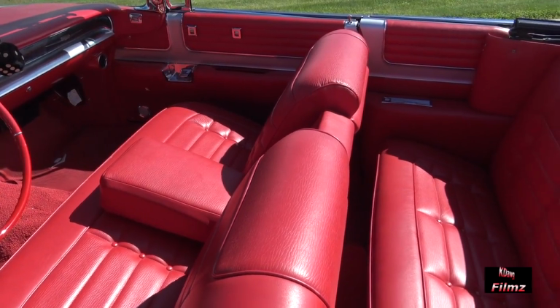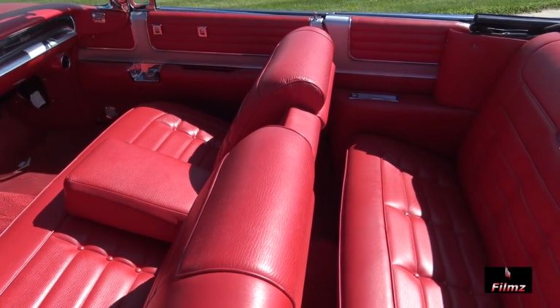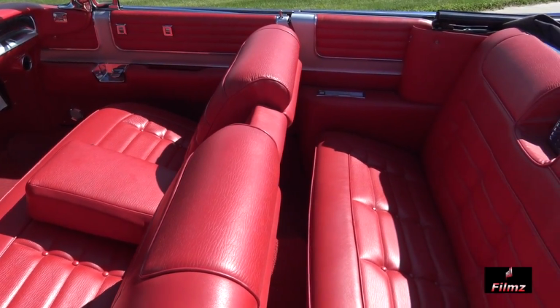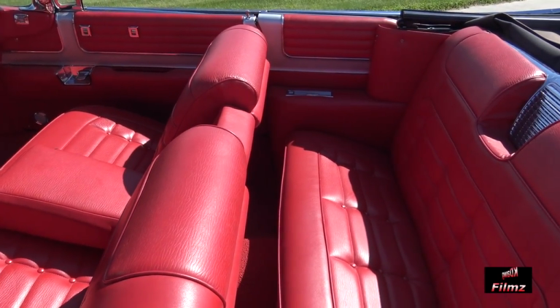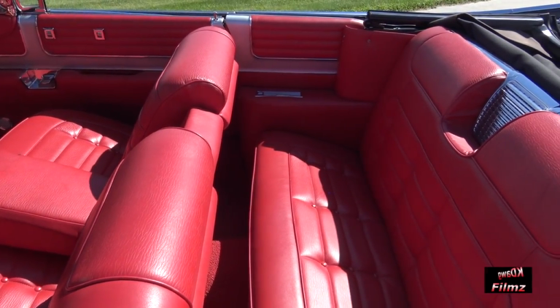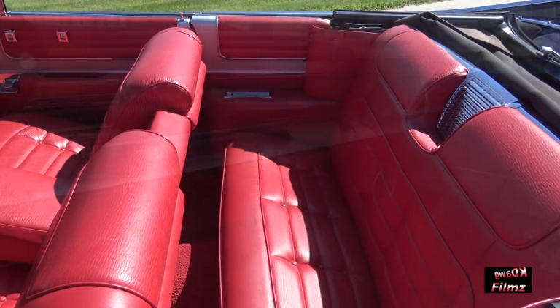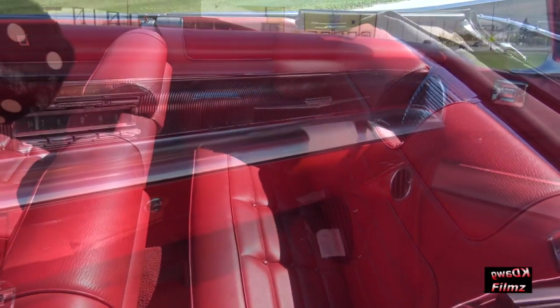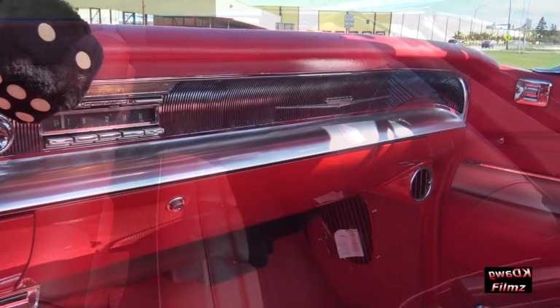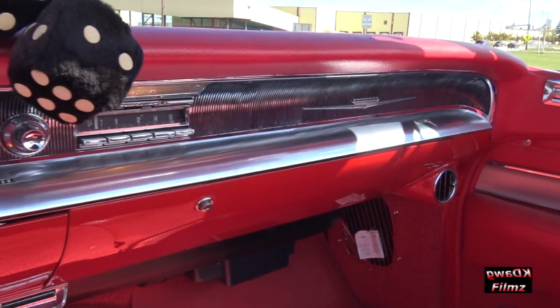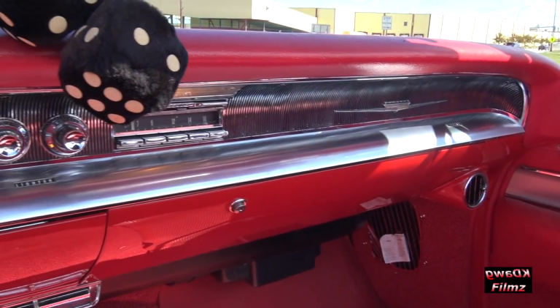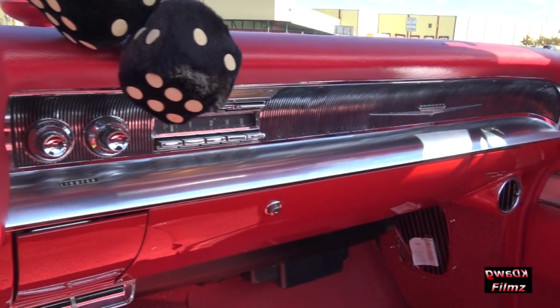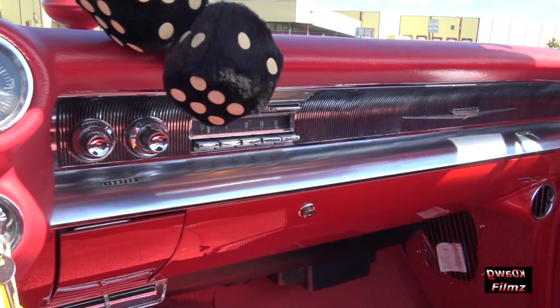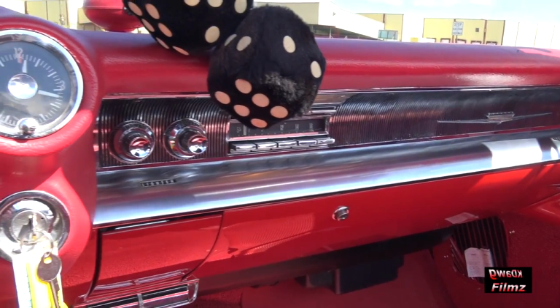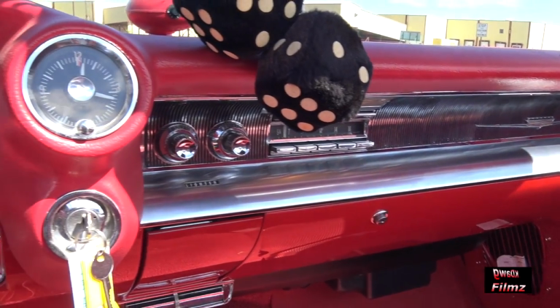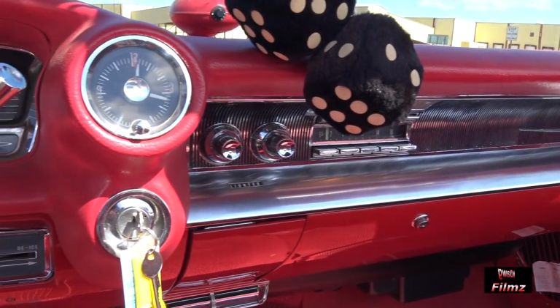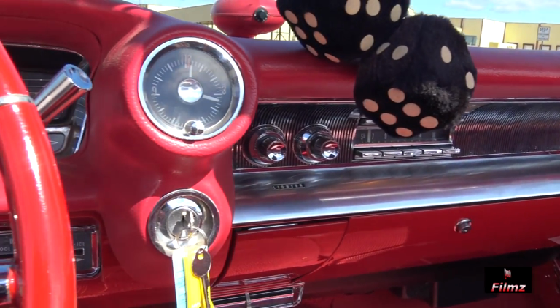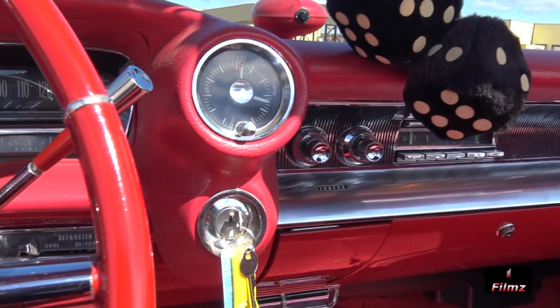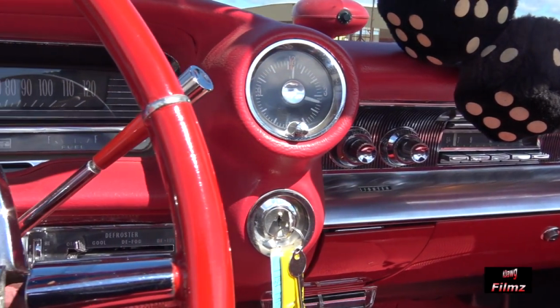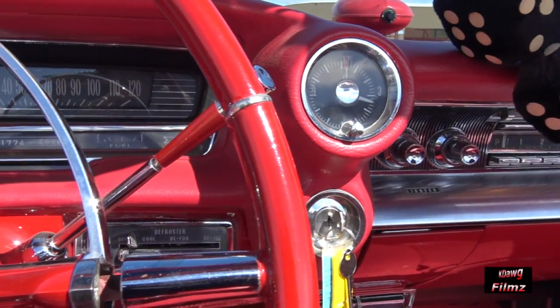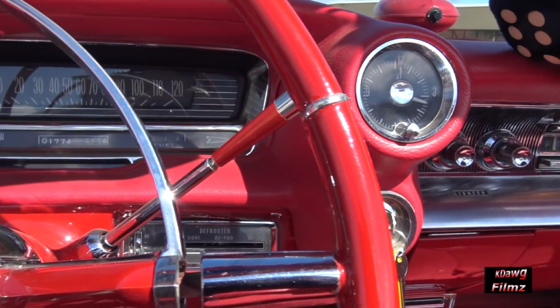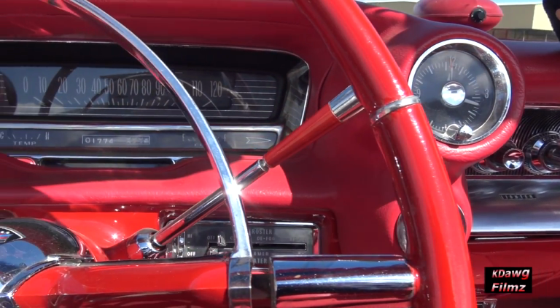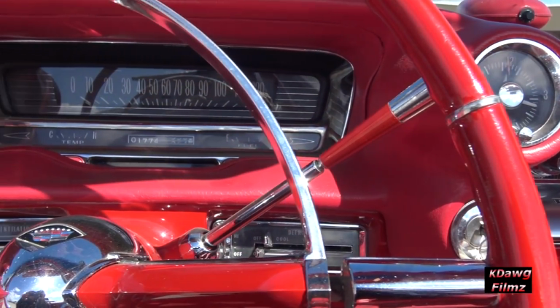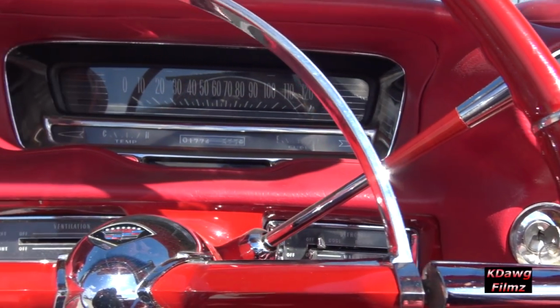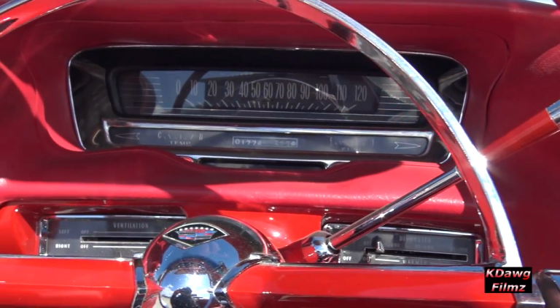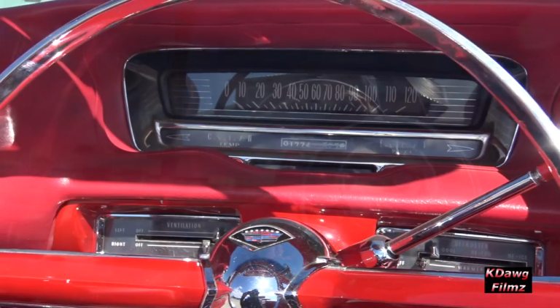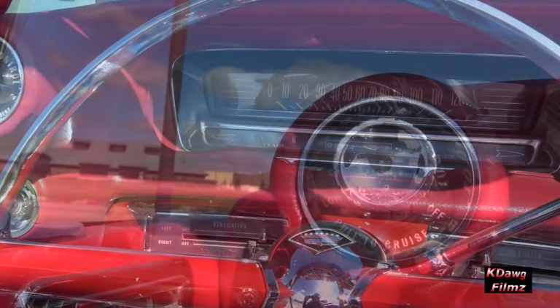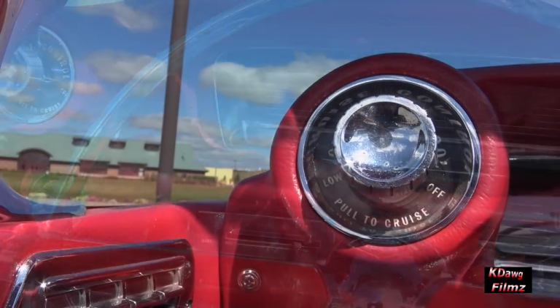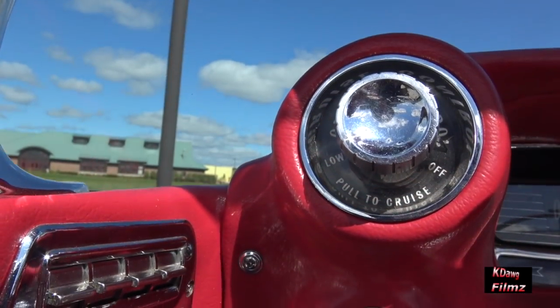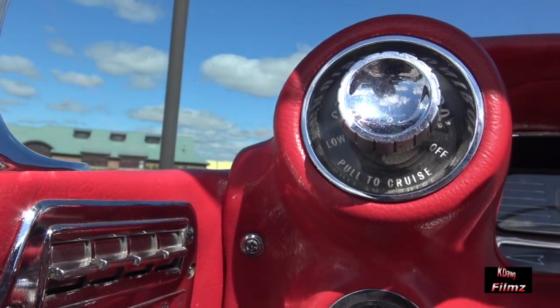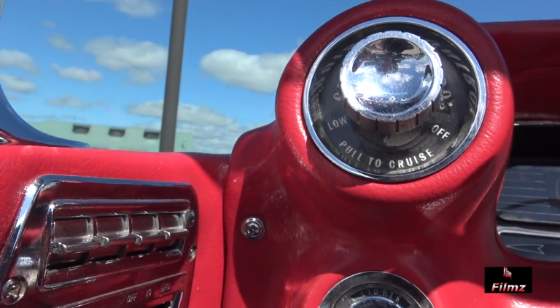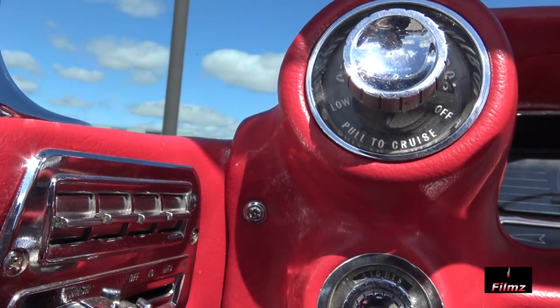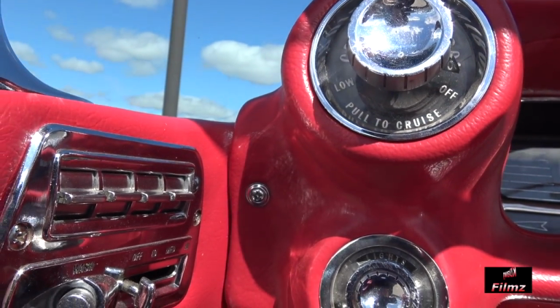In 1959, Cadillacs boasted a number of luxury features such as power brakes, power windows, power seats, power locks, air conditioning, two-speed wipers, vanity mirror, outside rear-view mirror, backup lamps, and much more.